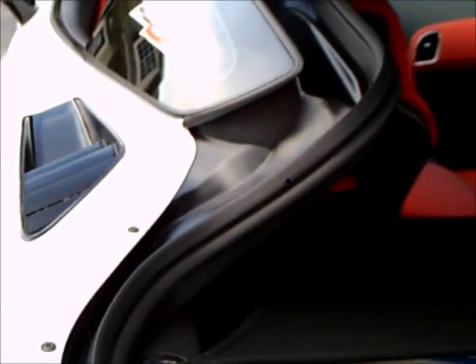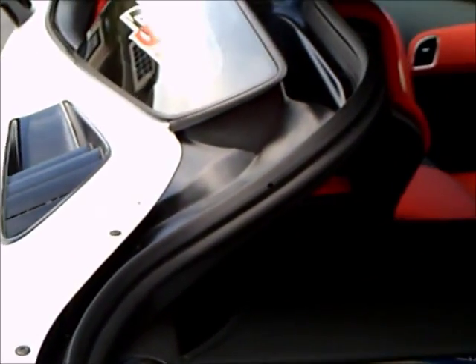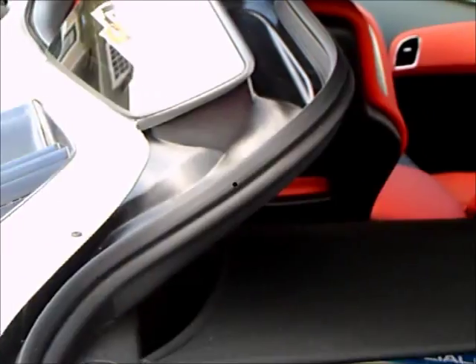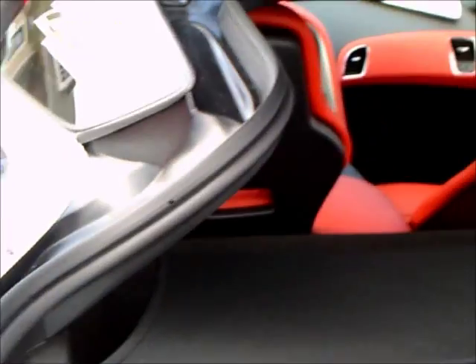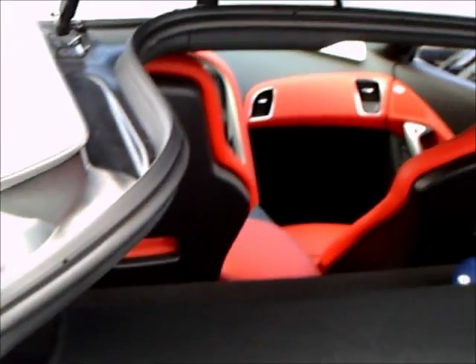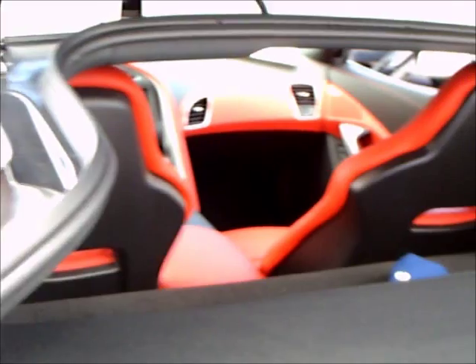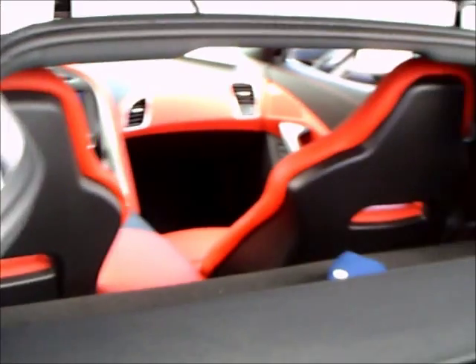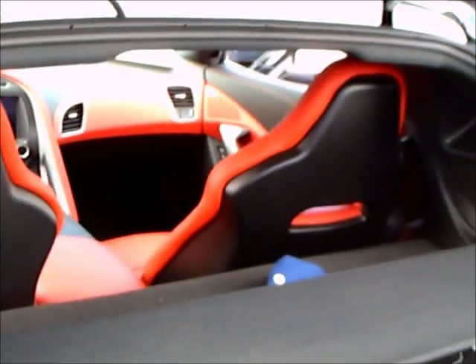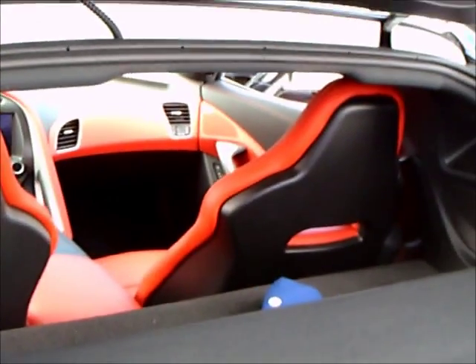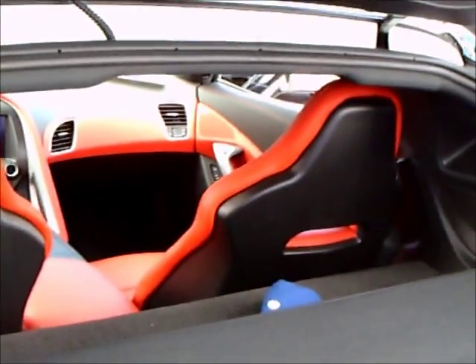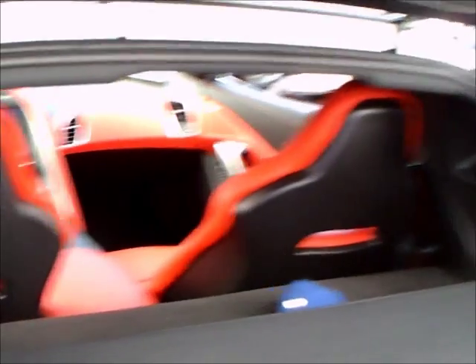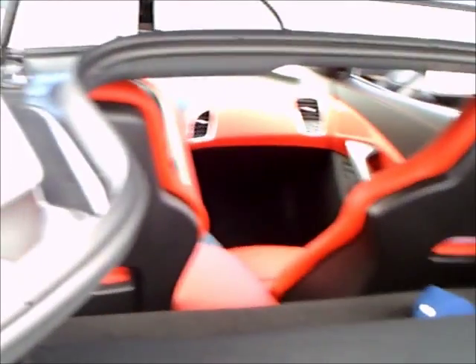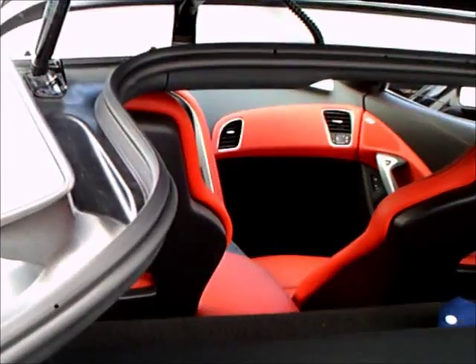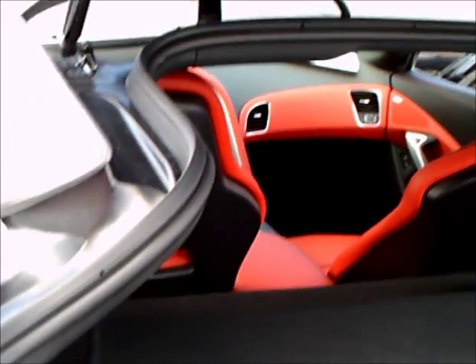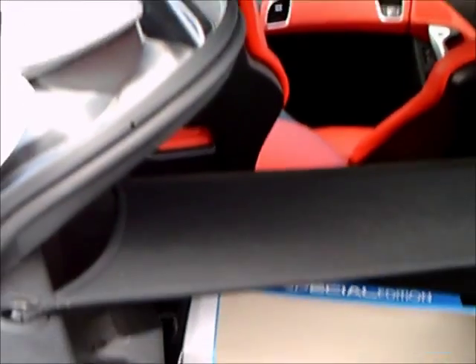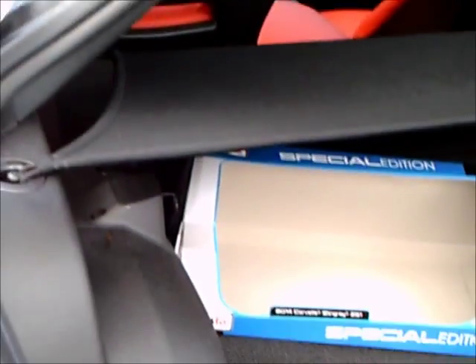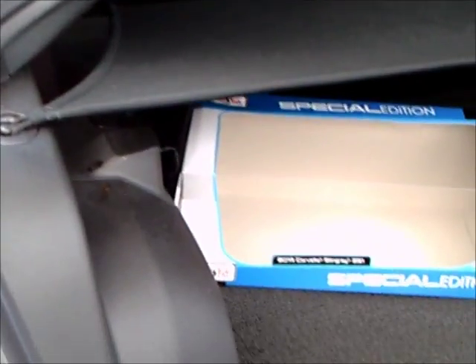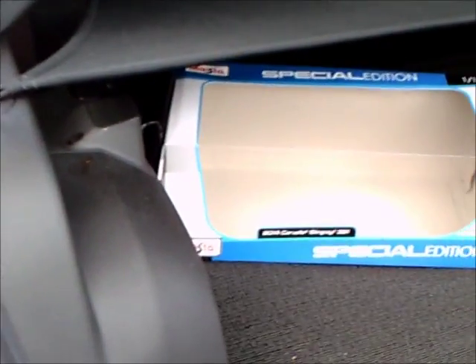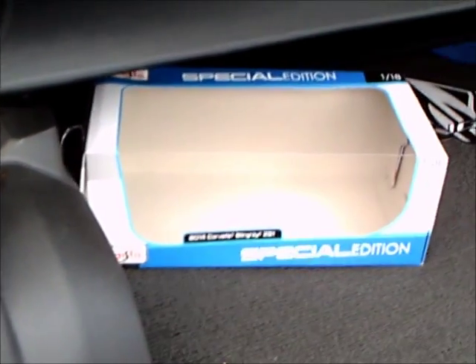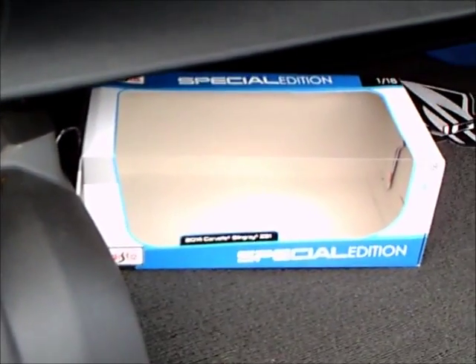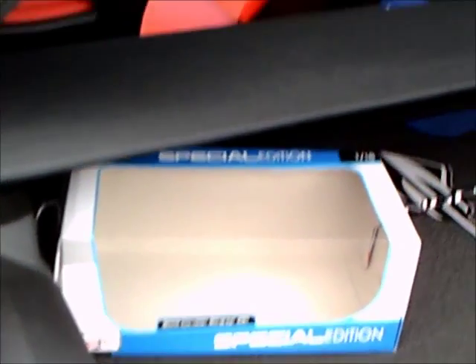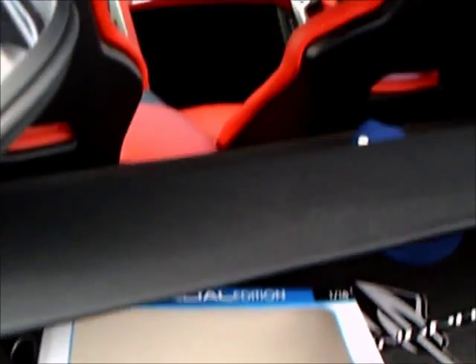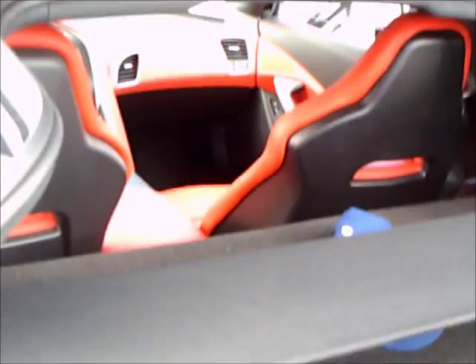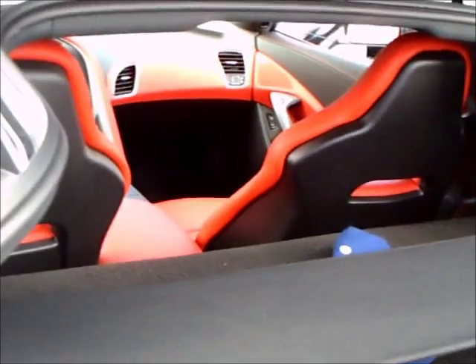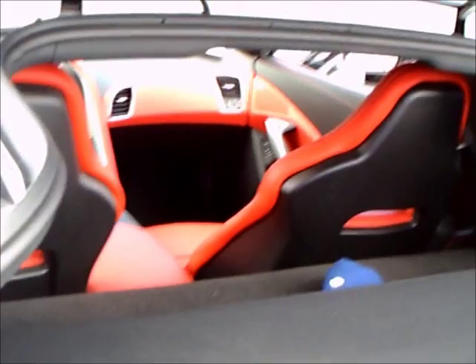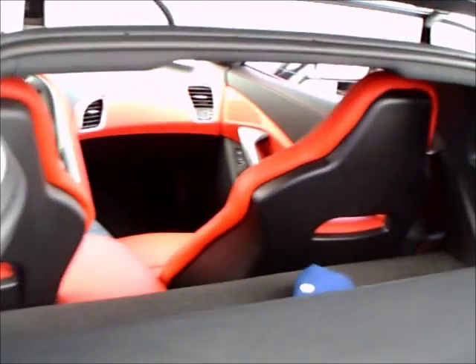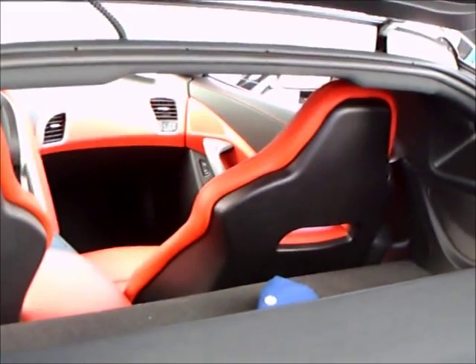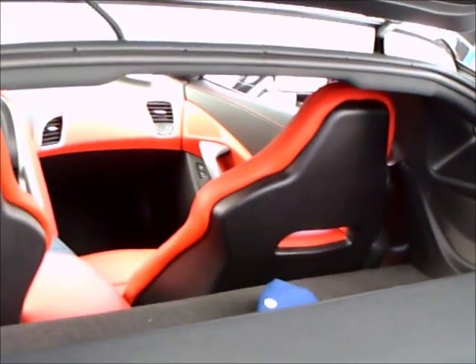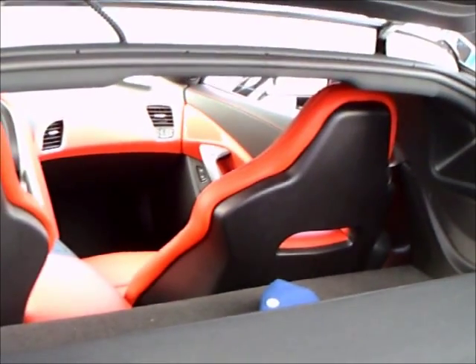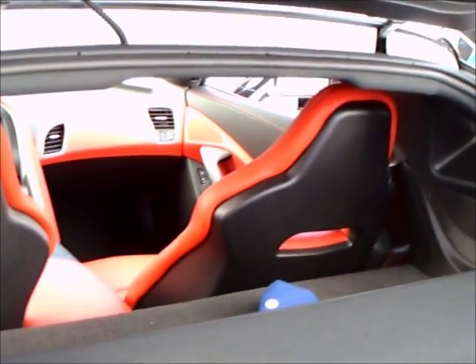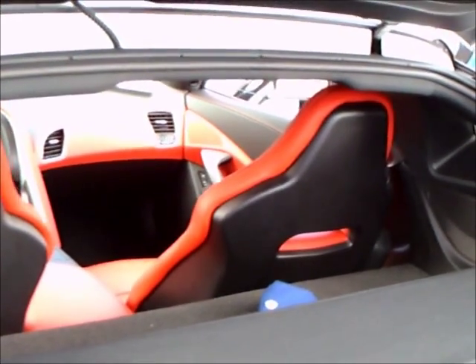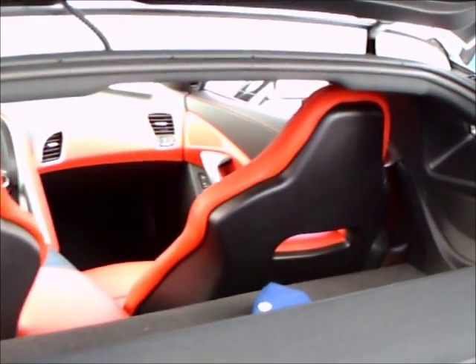And here you see under the cover of the hatch — not a lot of room, but again, this is a sports car.